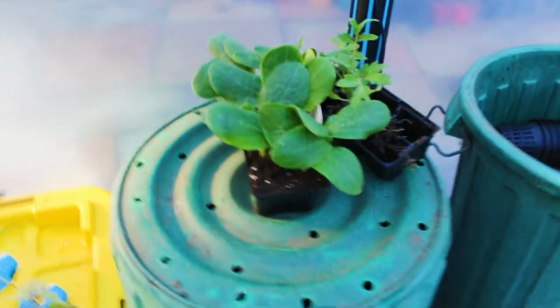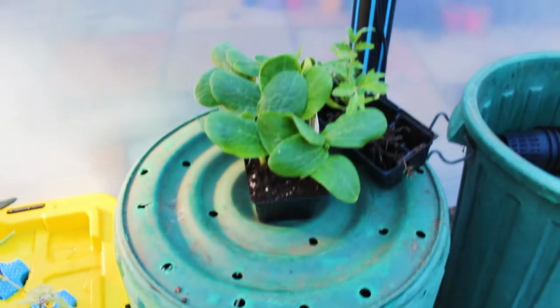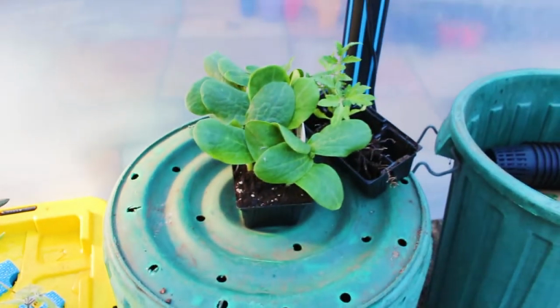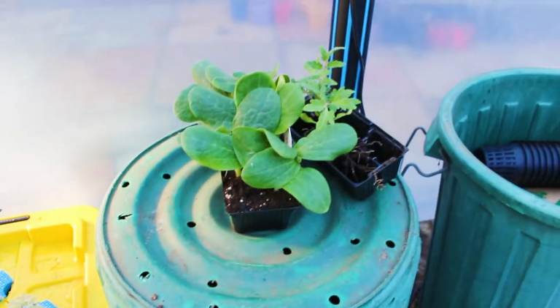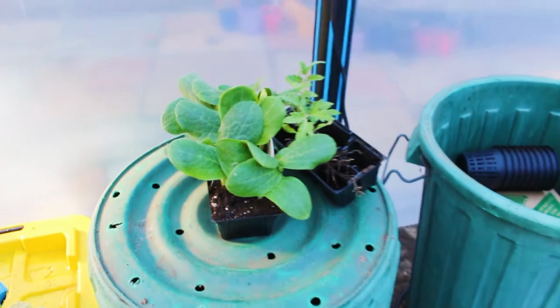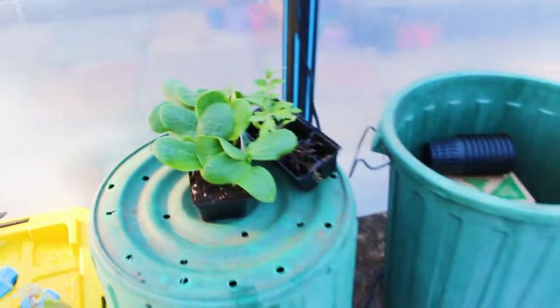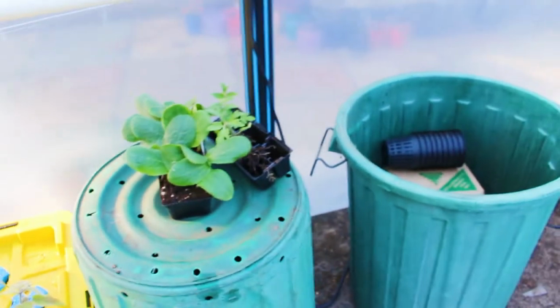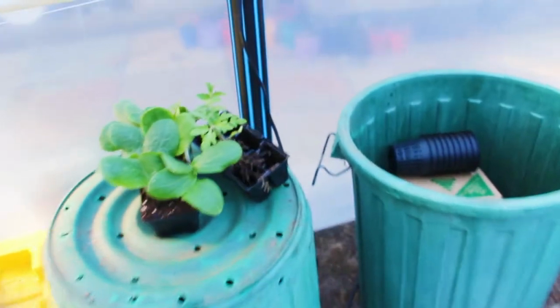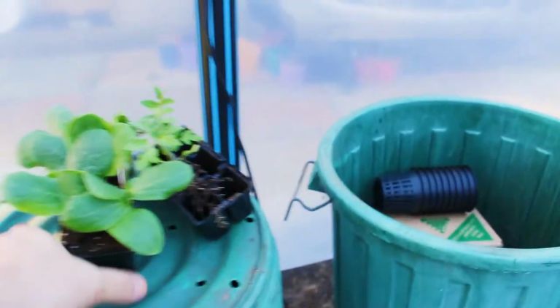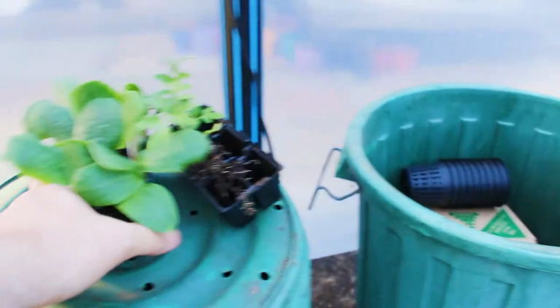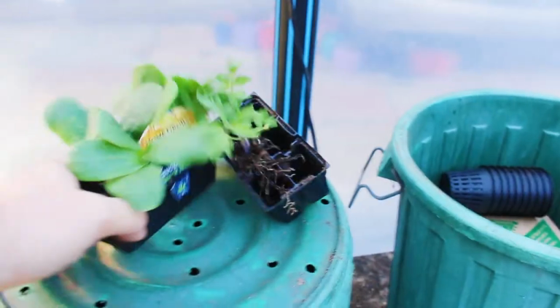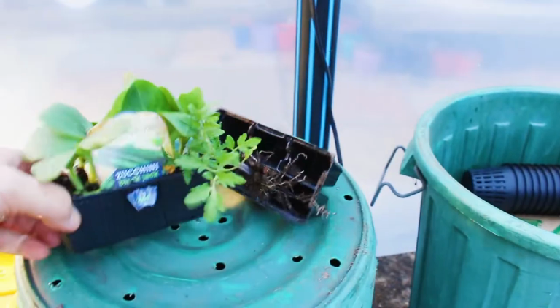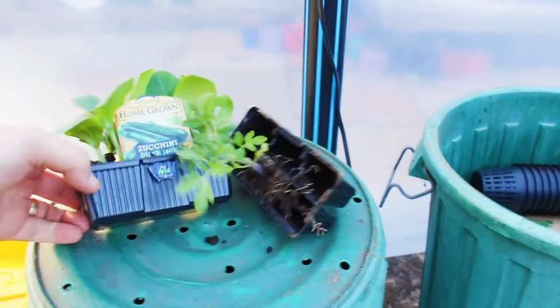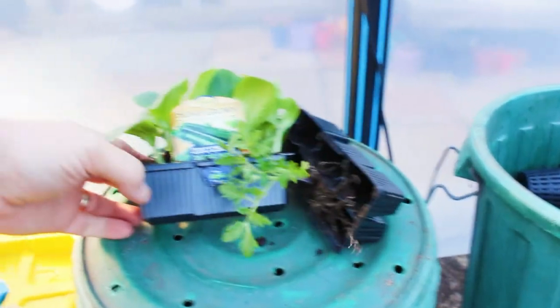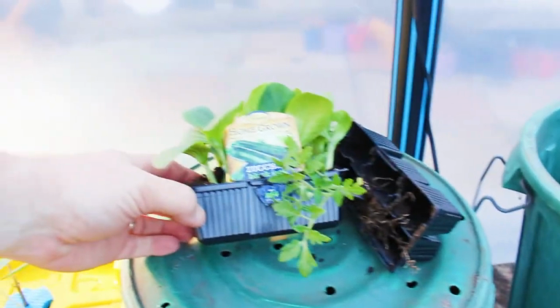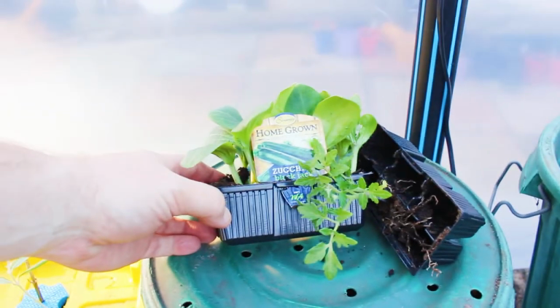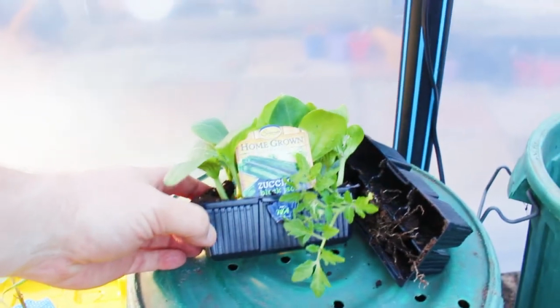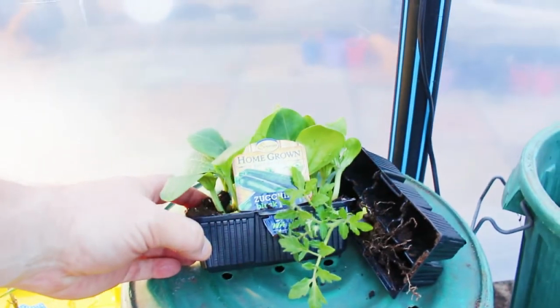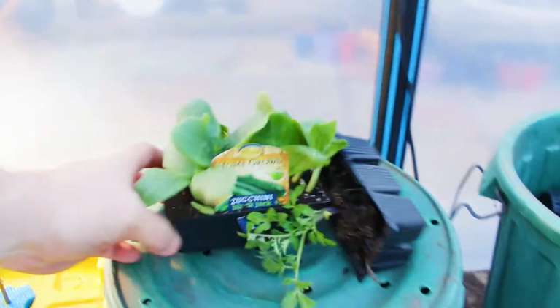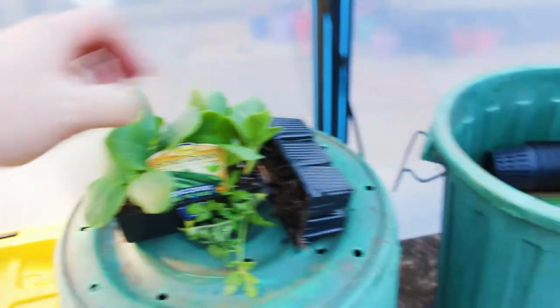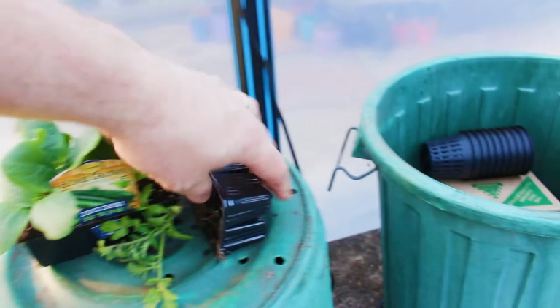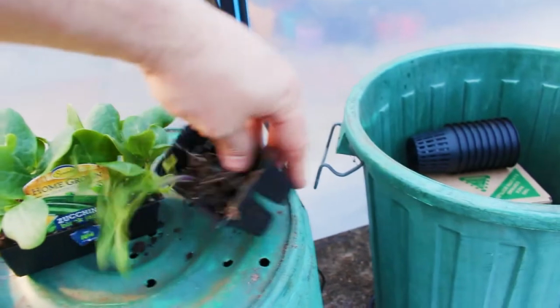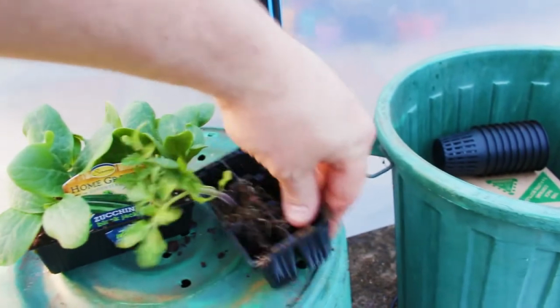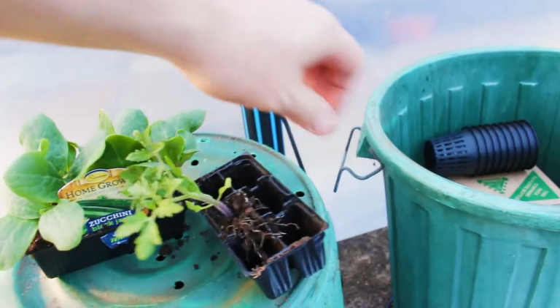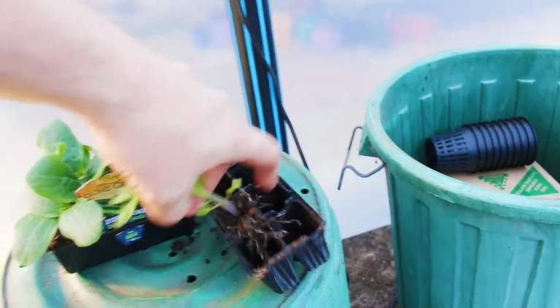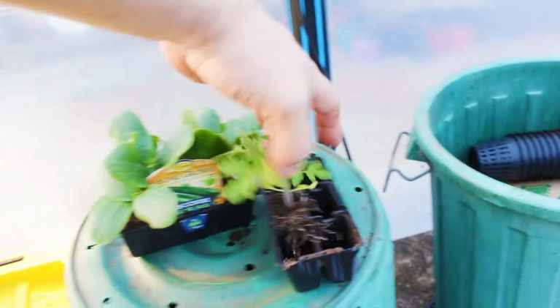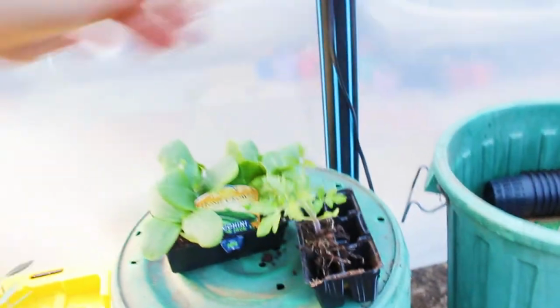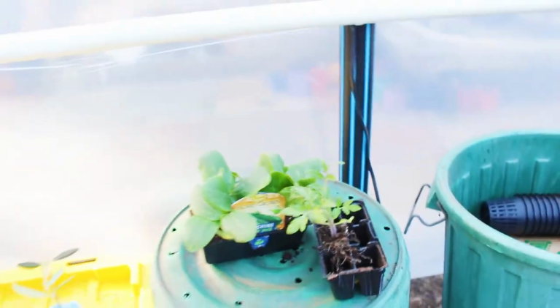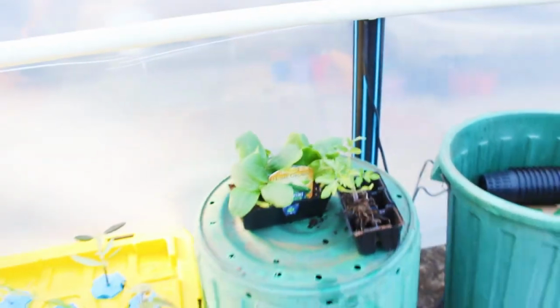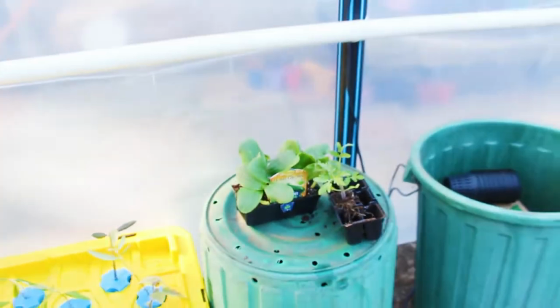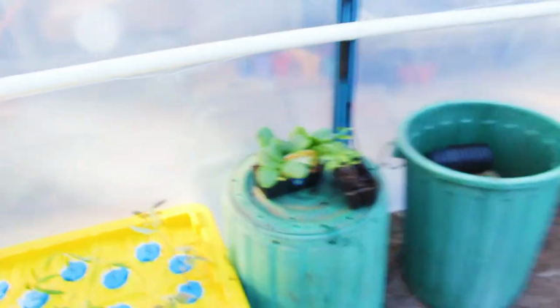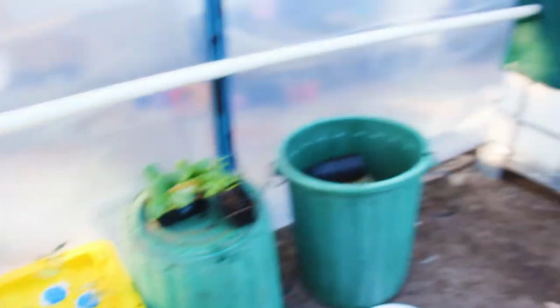A couple more seedlings yet to go out — I've got some zucchini and one more tomato. Just got to choose where that's going to go.